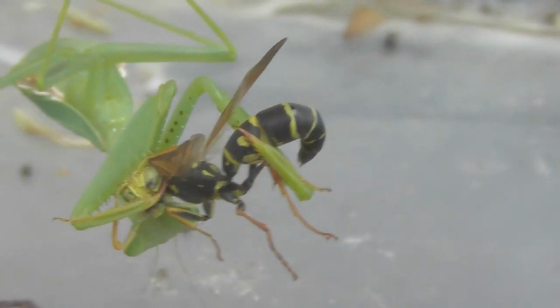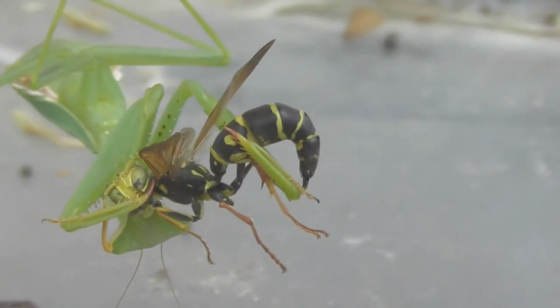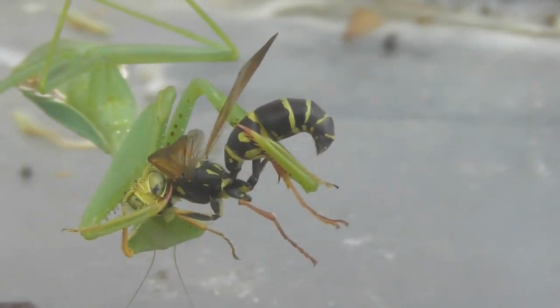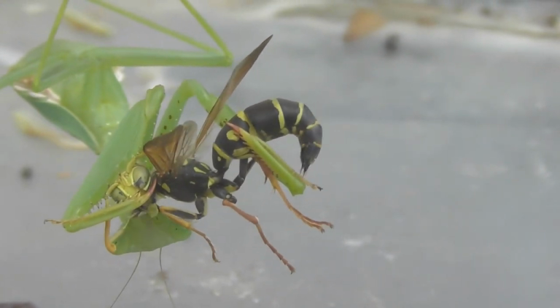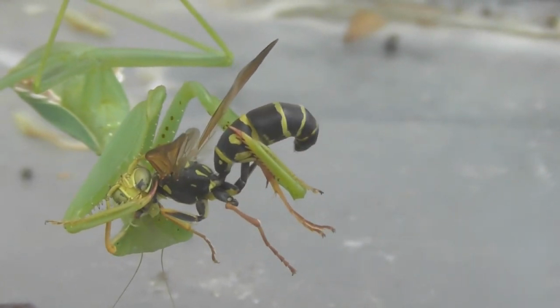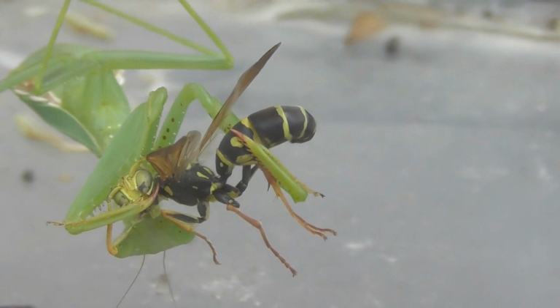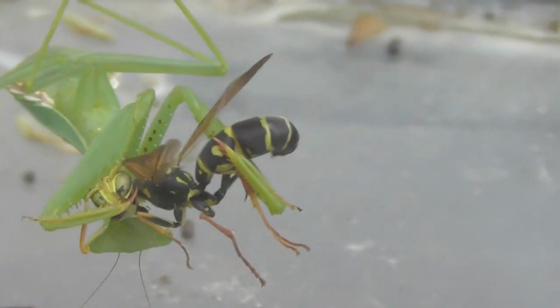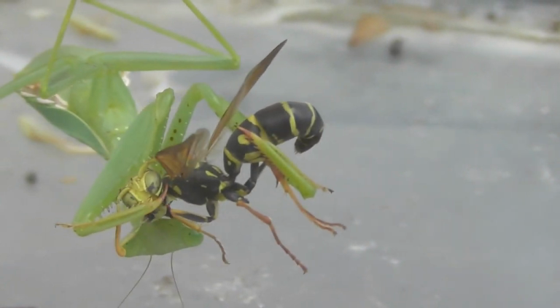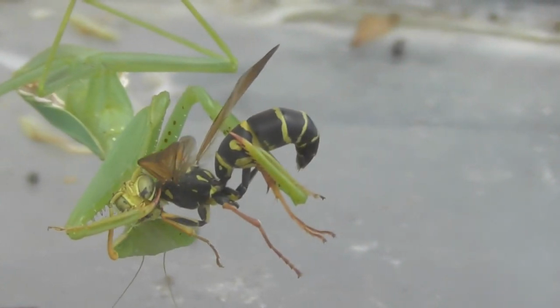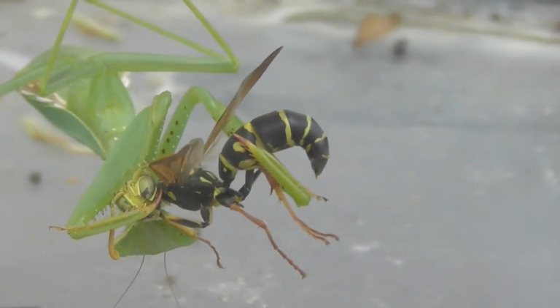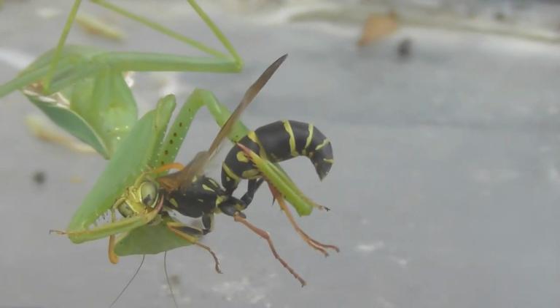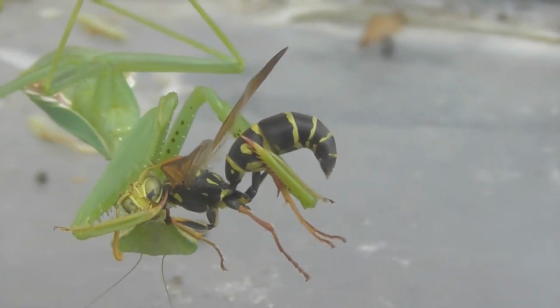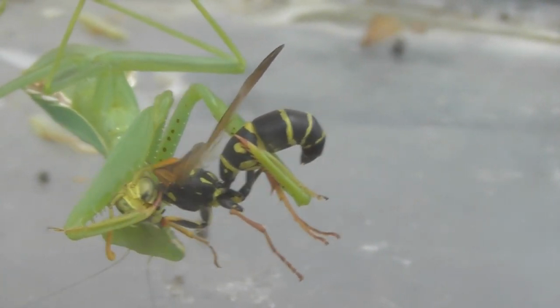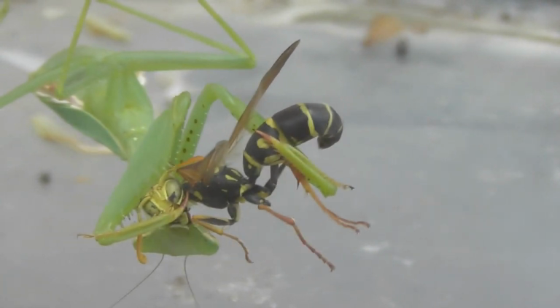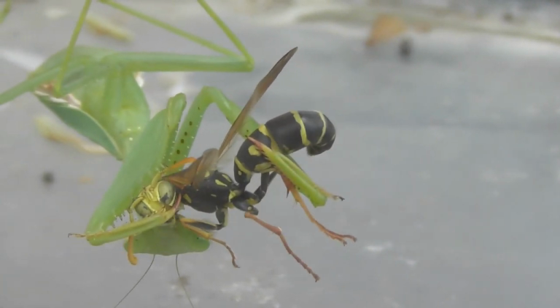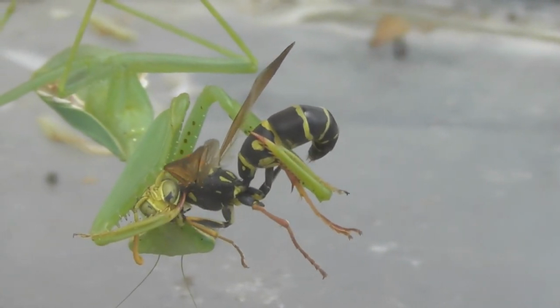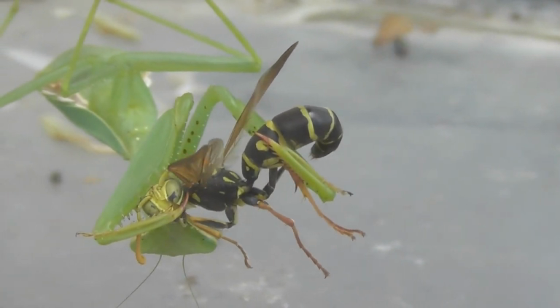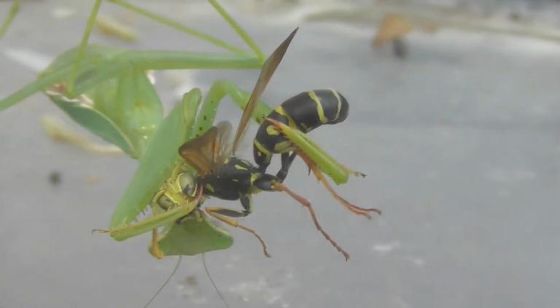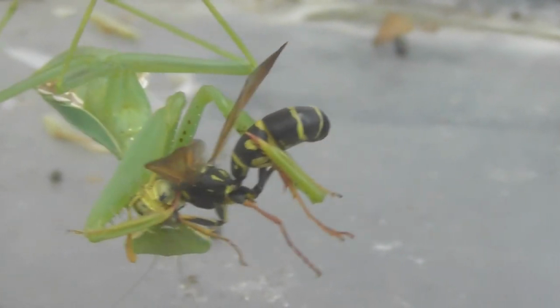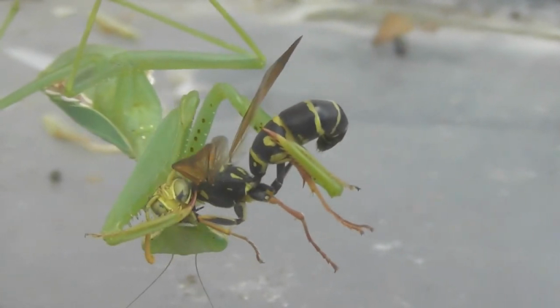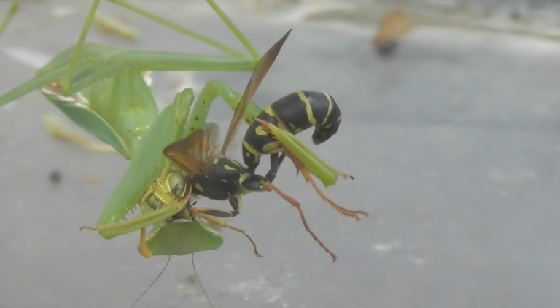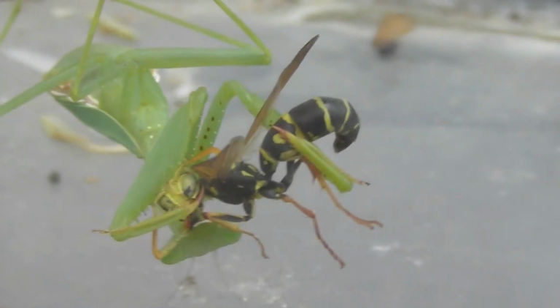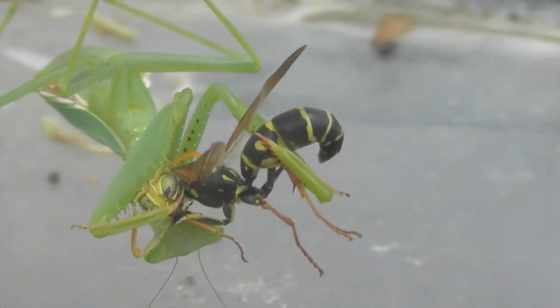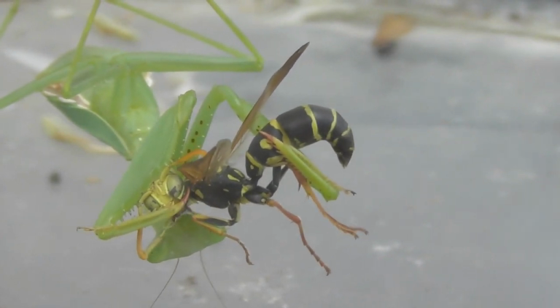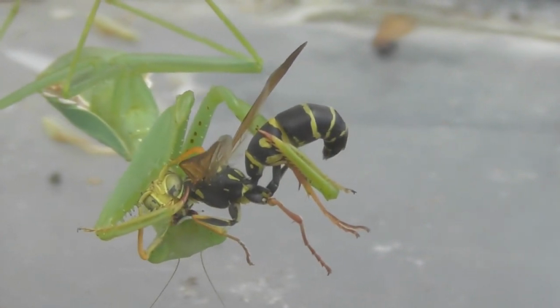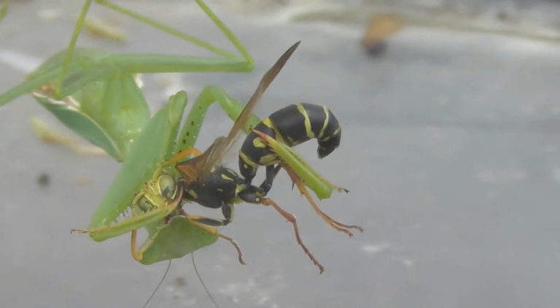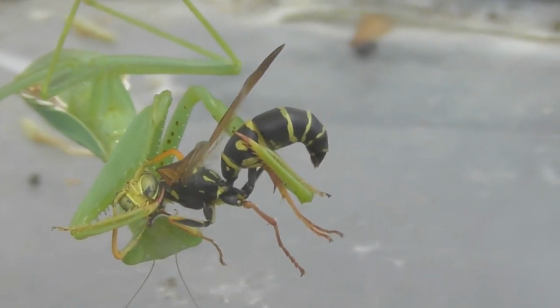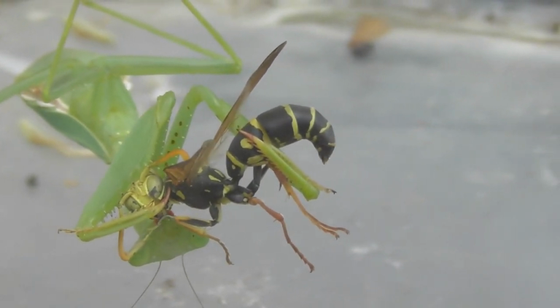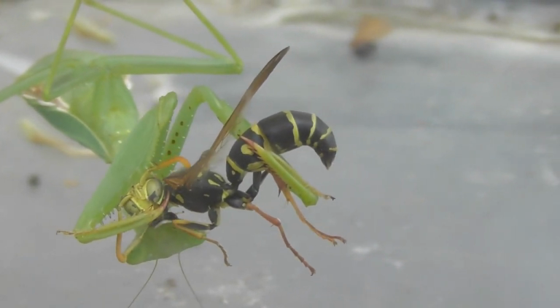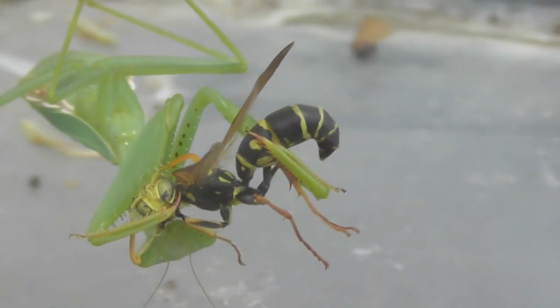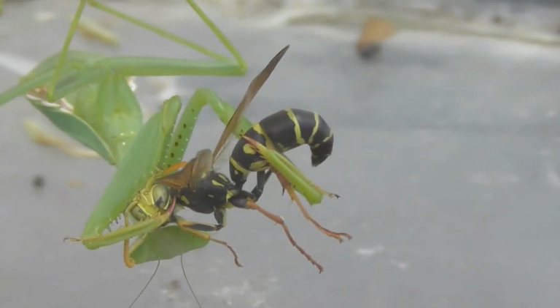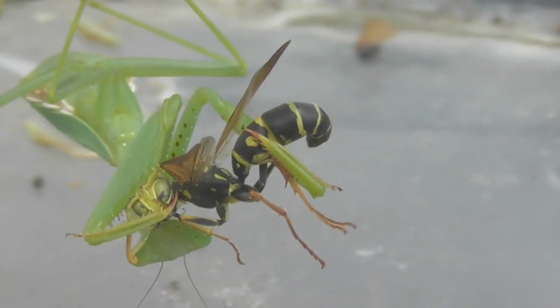This mantis hasn't eaten for about two or three days I think, so it was desperately in need of some food.